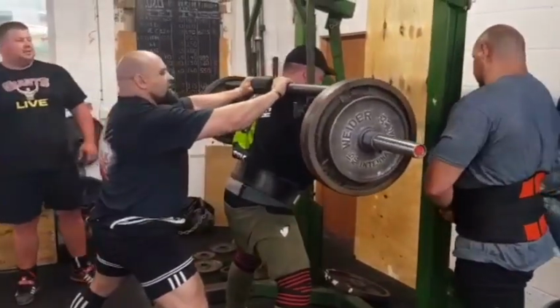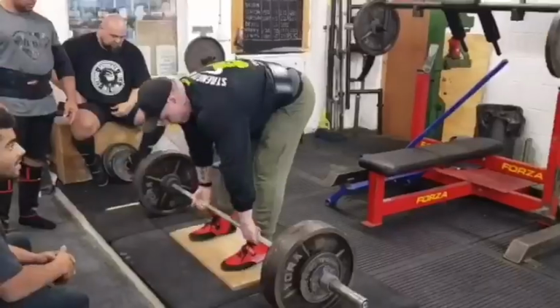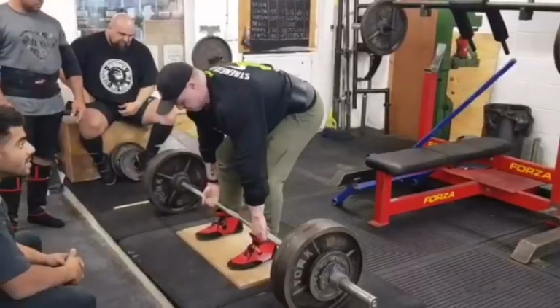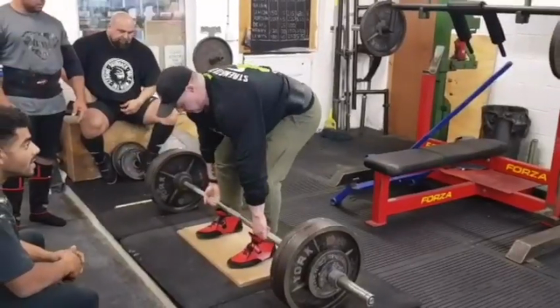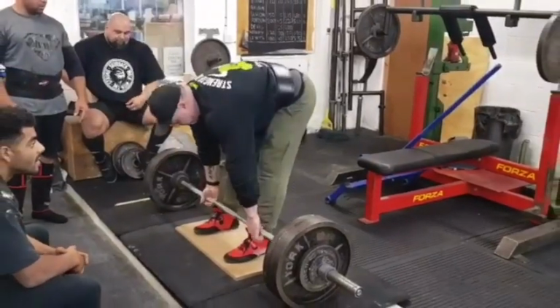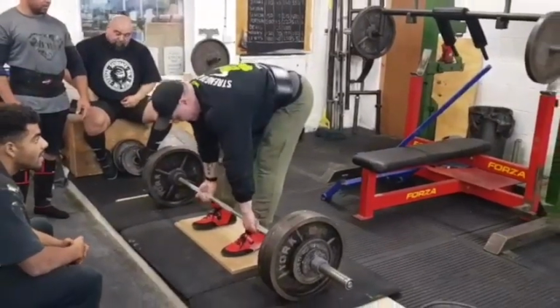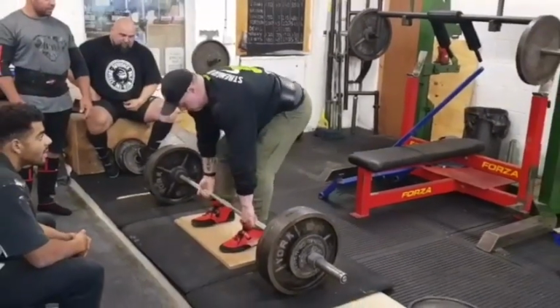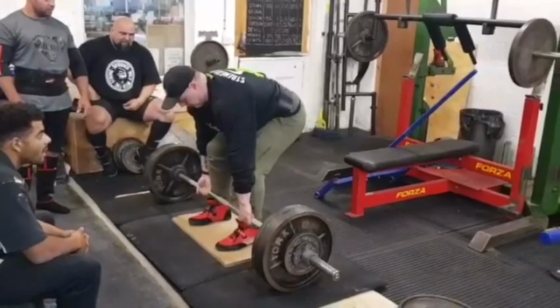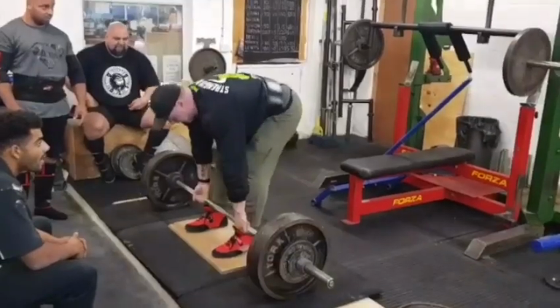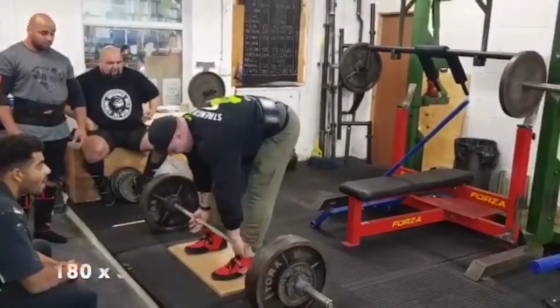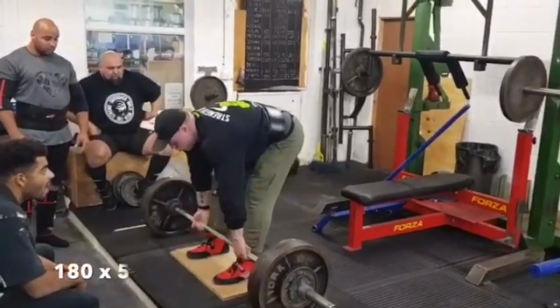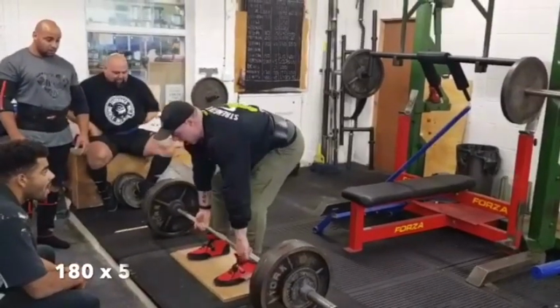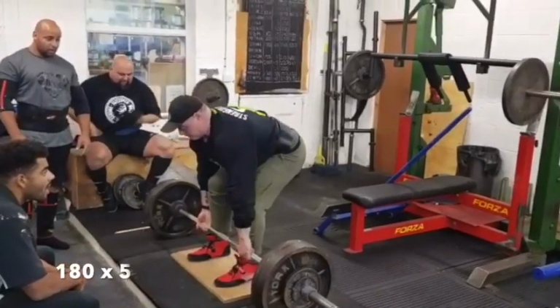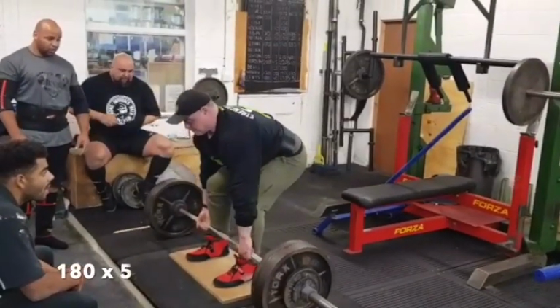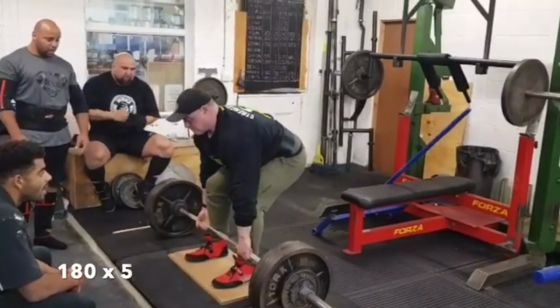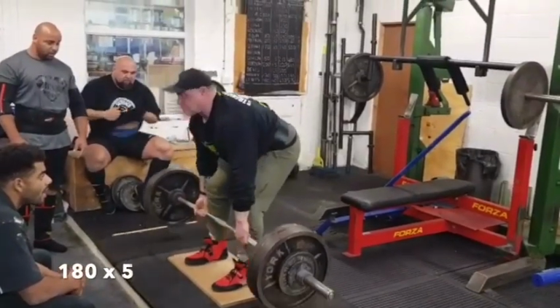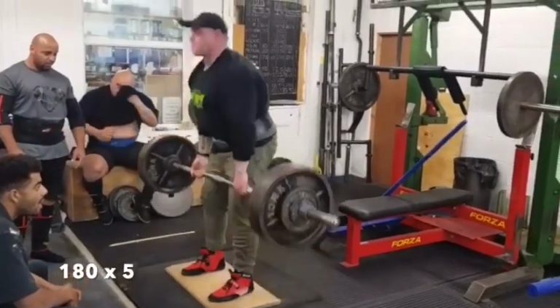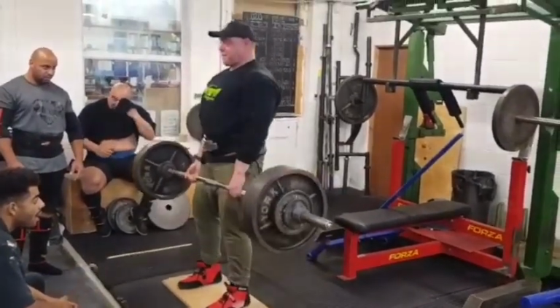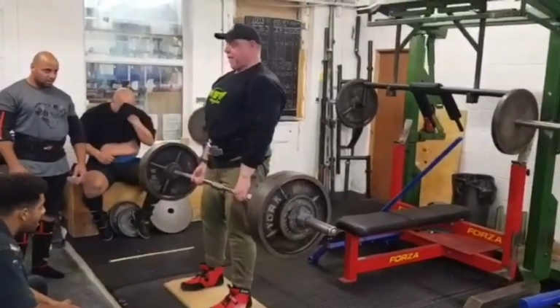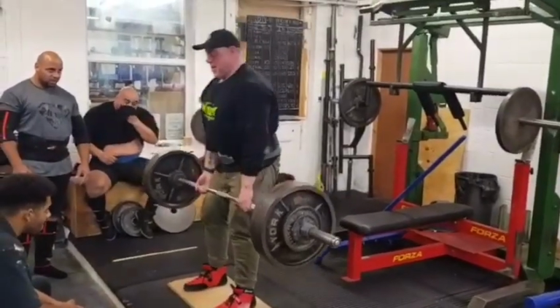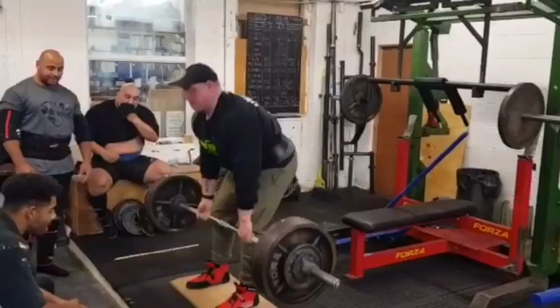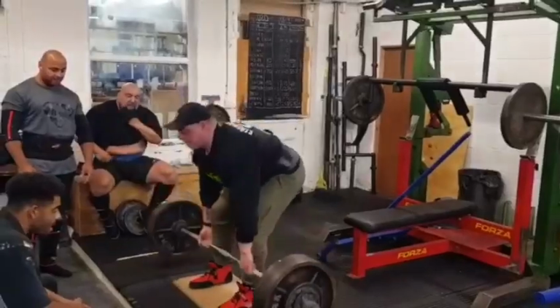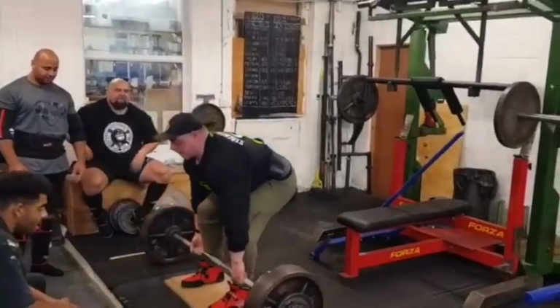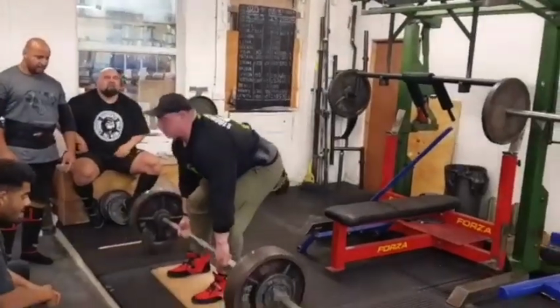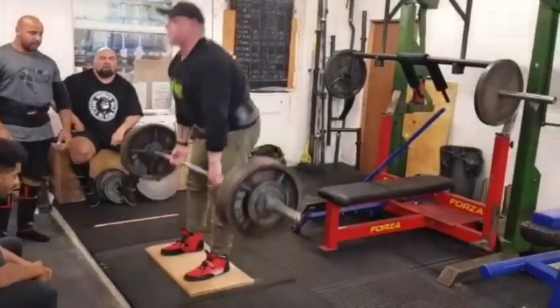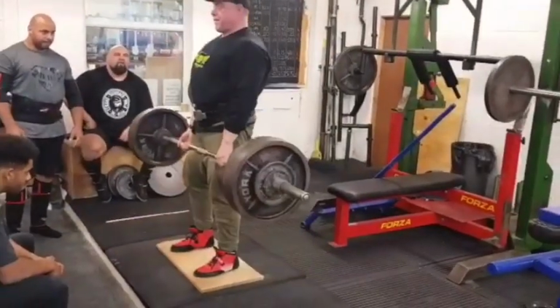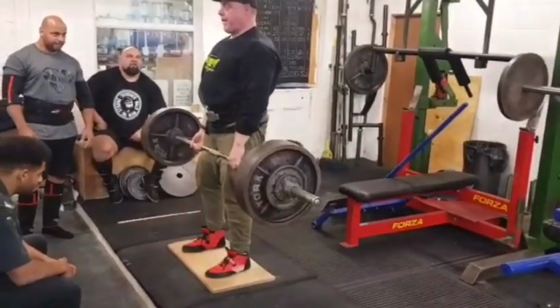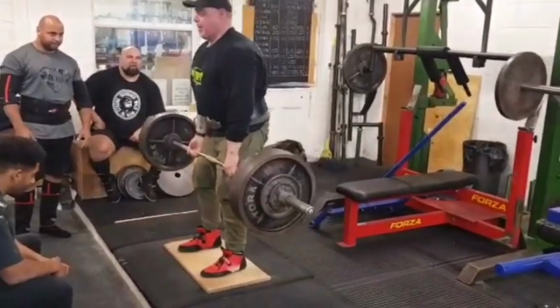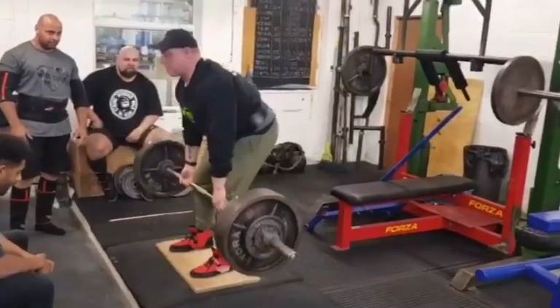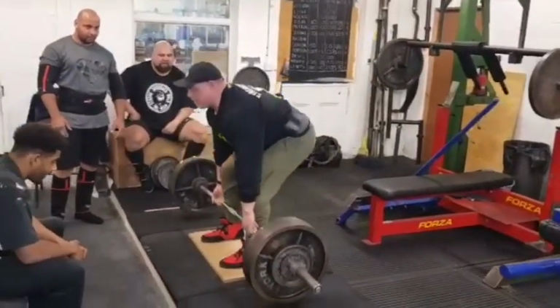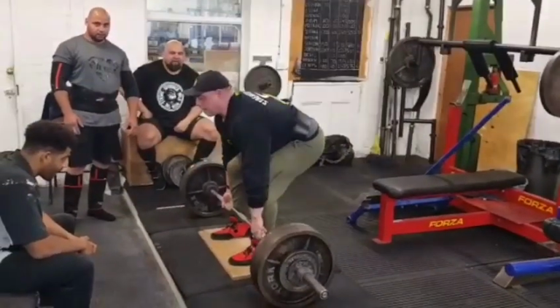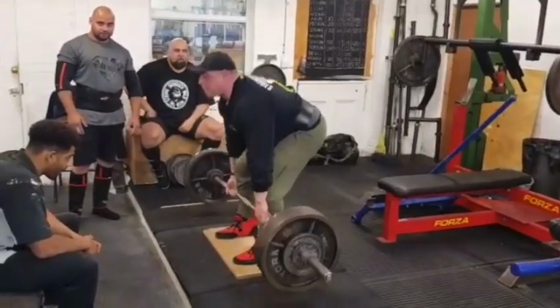This week on deadlift, after doing the 282 off the floor last week, I've changed things up a little bit. I've decided to go to a stiff bar and I'm just going to try a 1-inch deficit. Deficits are something I've not tried for a long, long time.